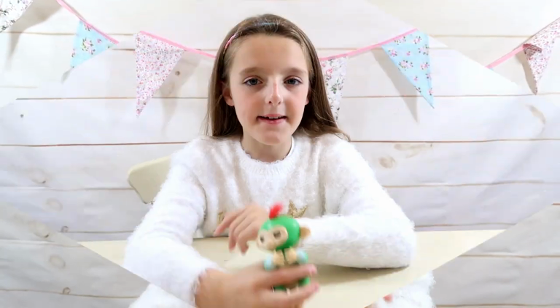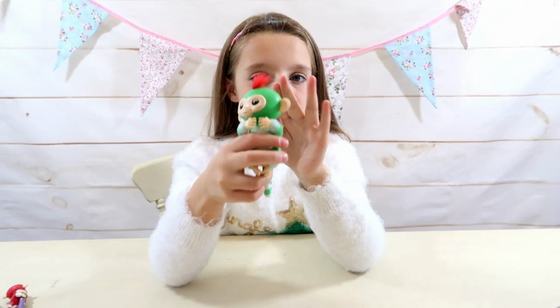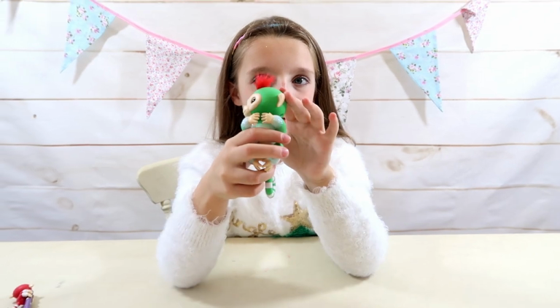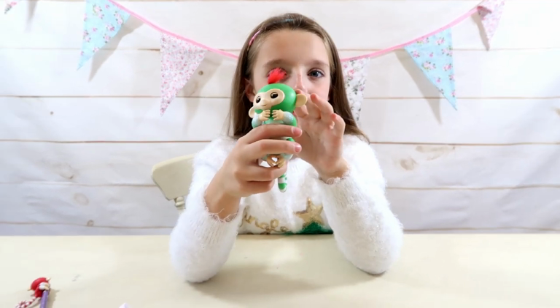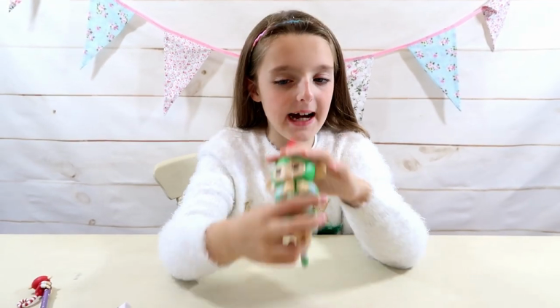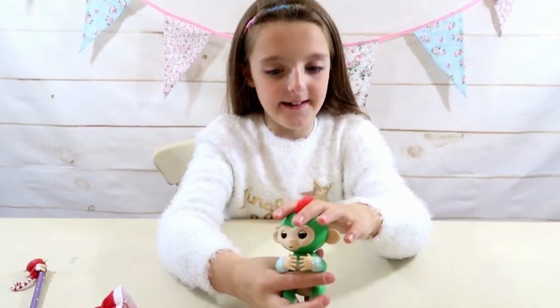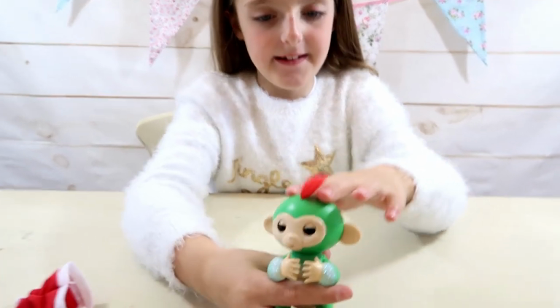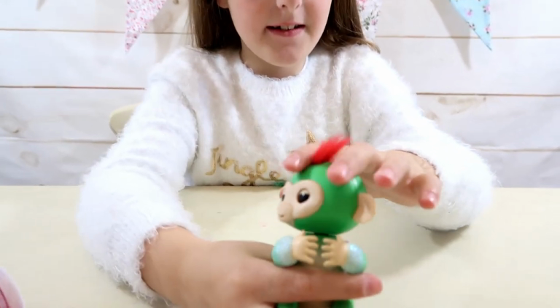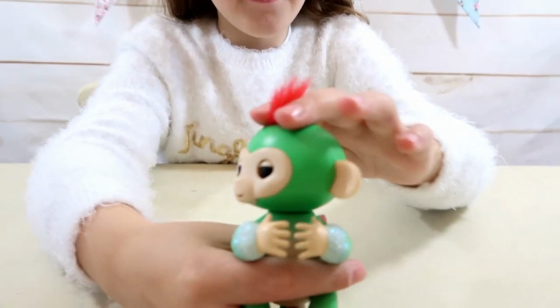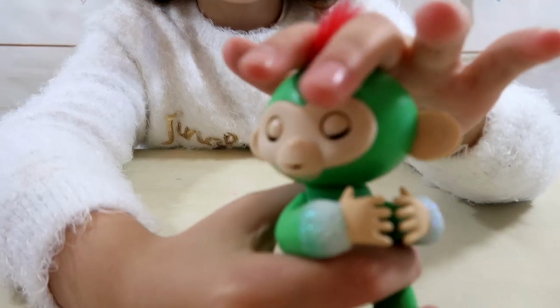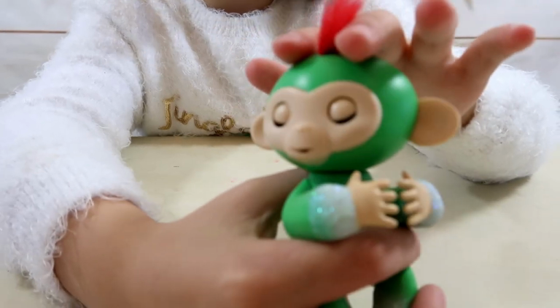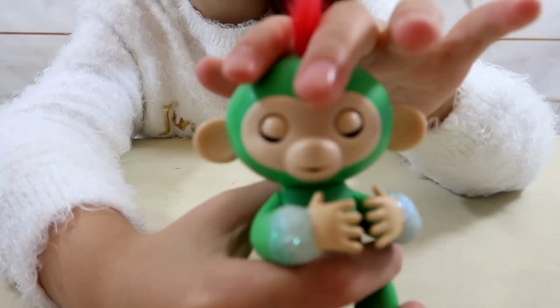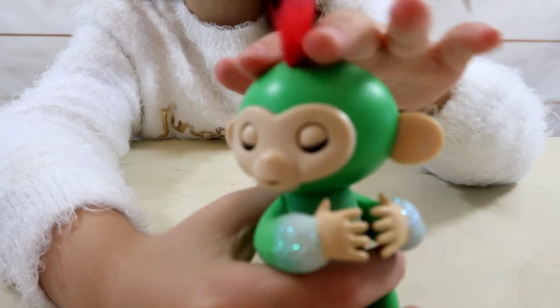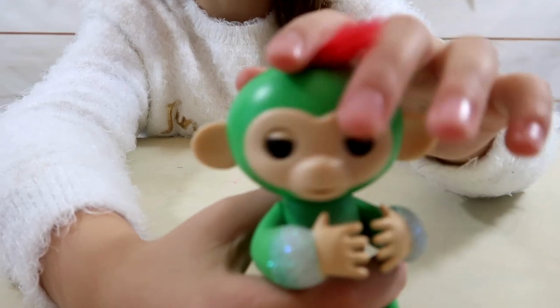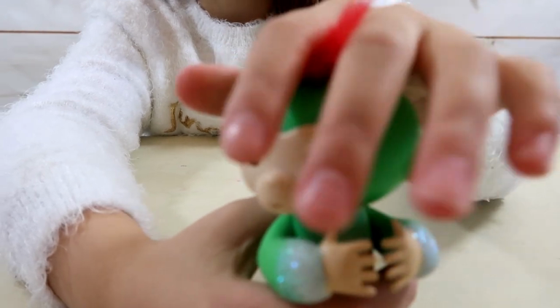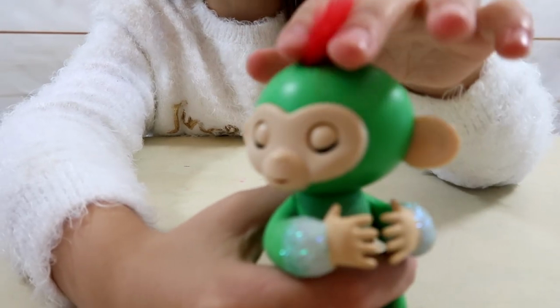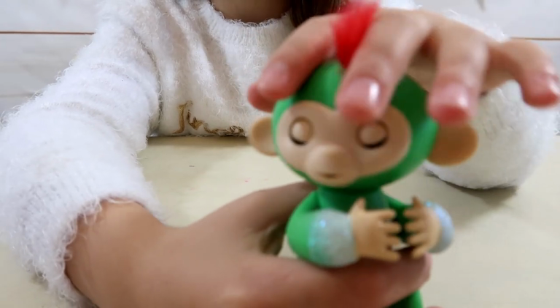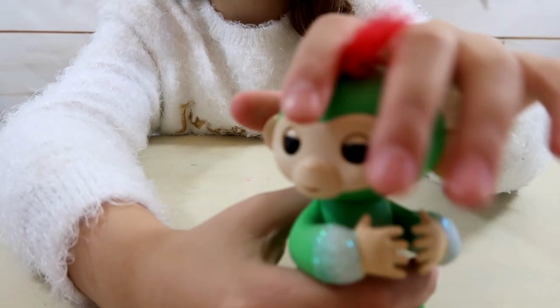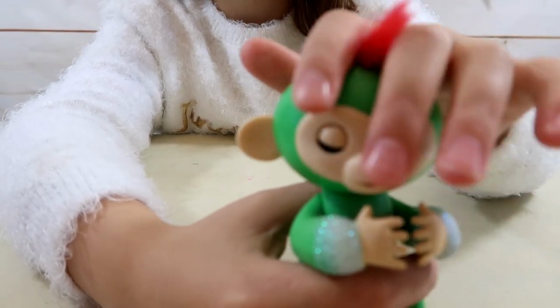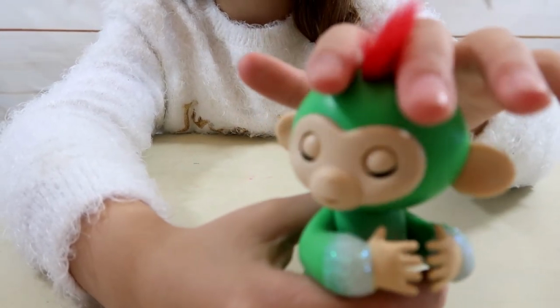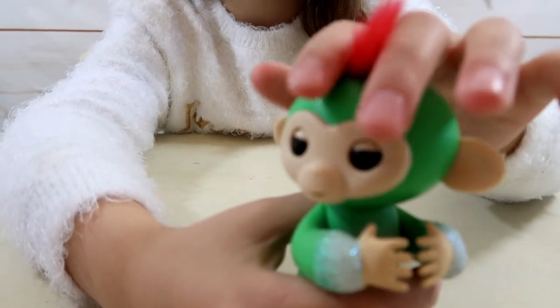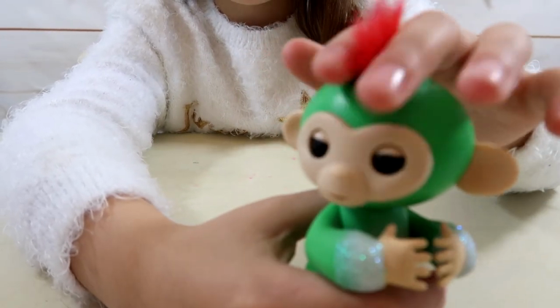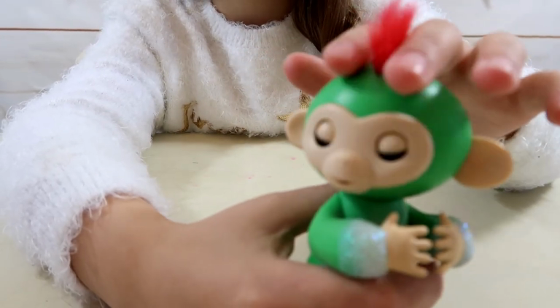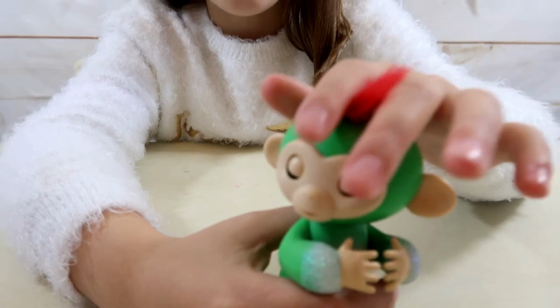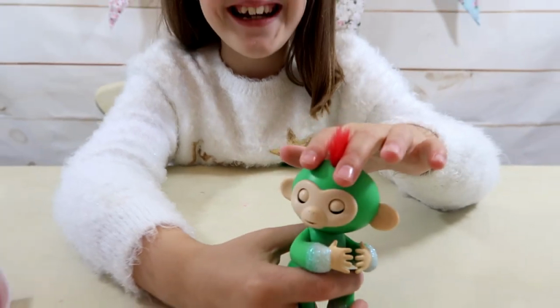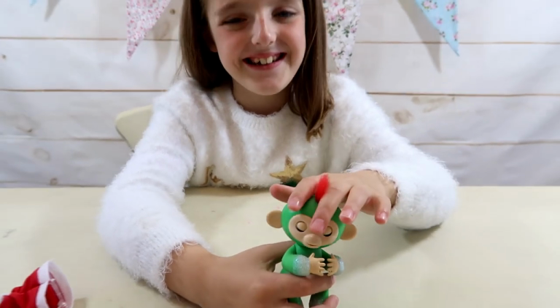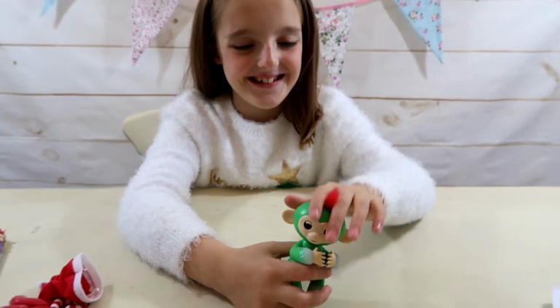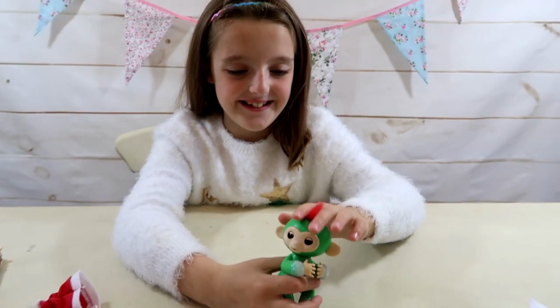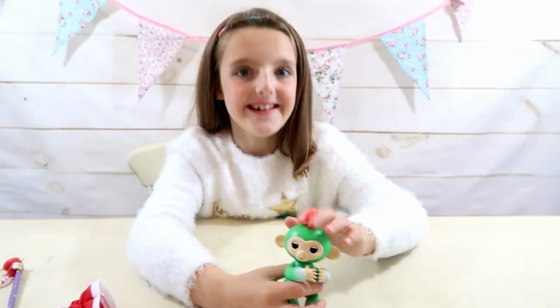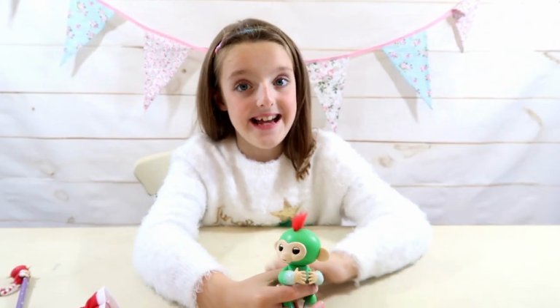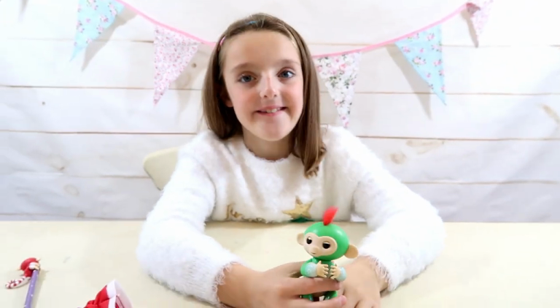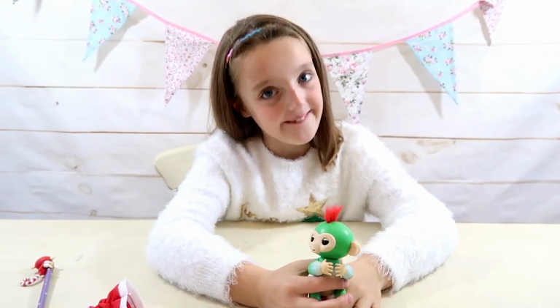Now I'm going to pet my fingerling's head and see what happens. She's making some funny noises. She's really cute isn't she.